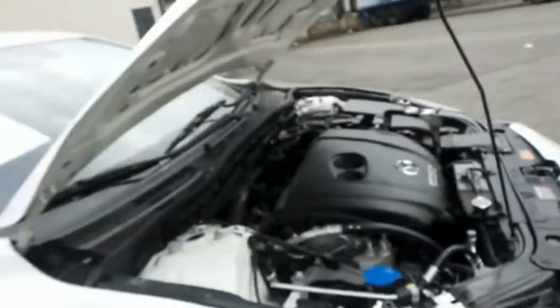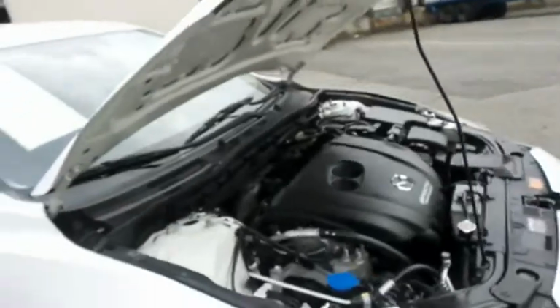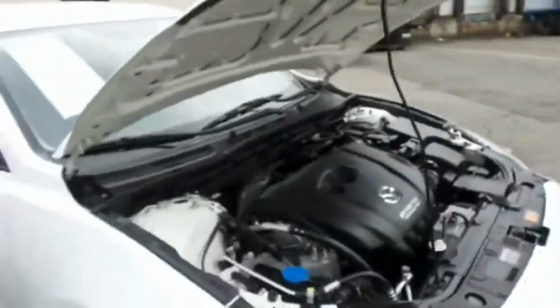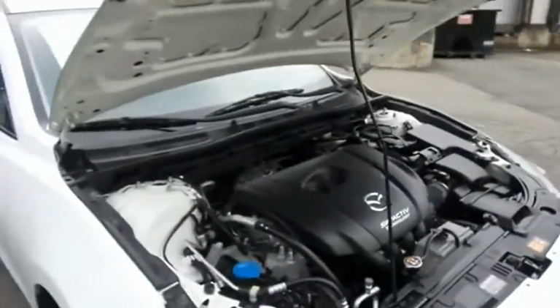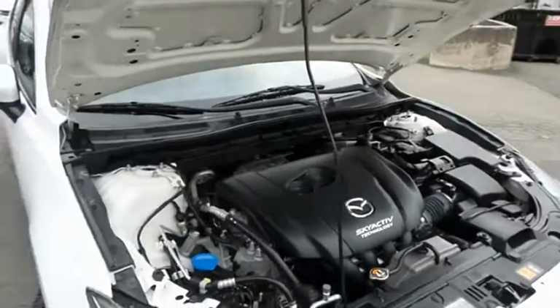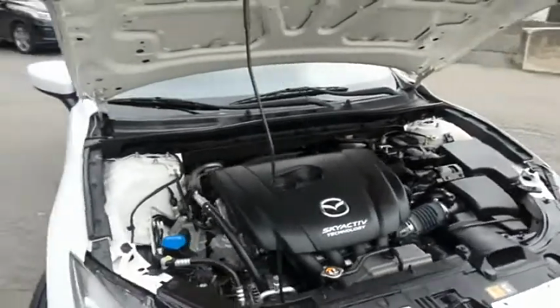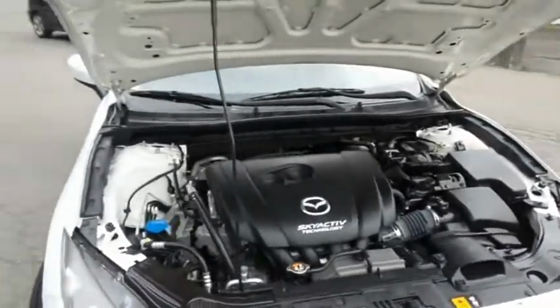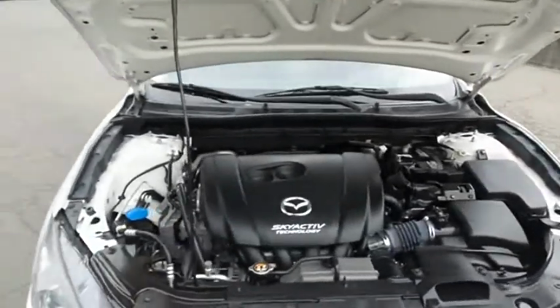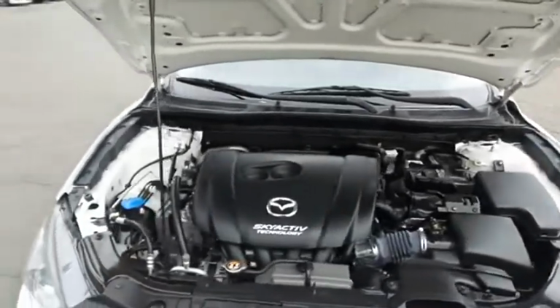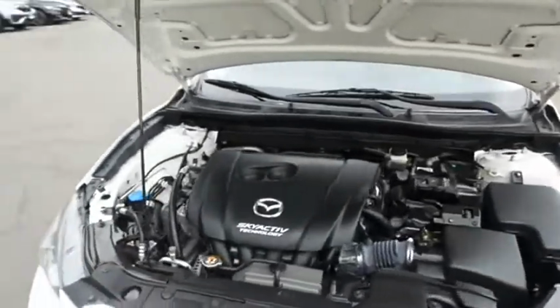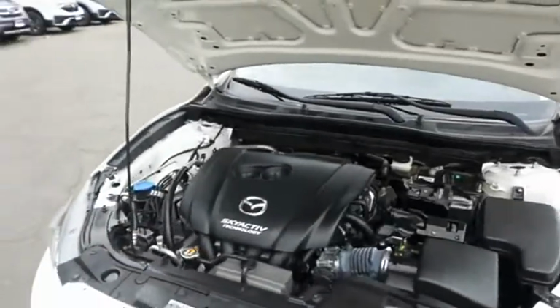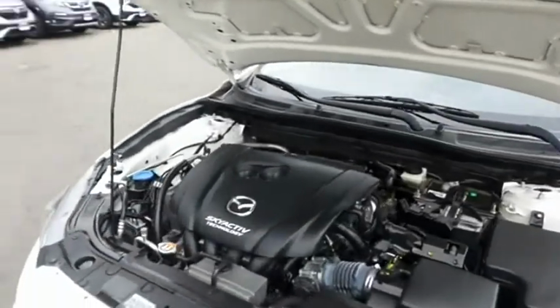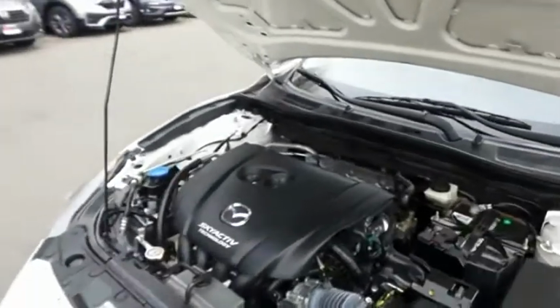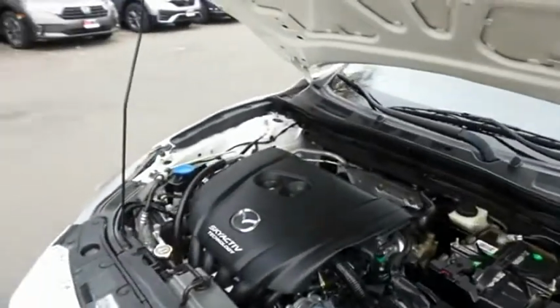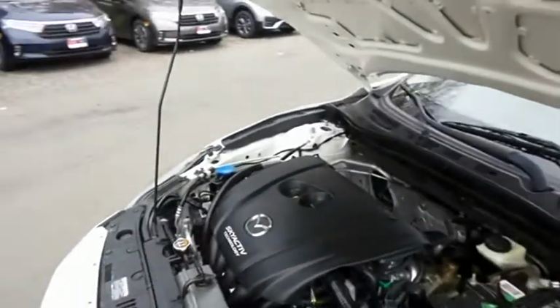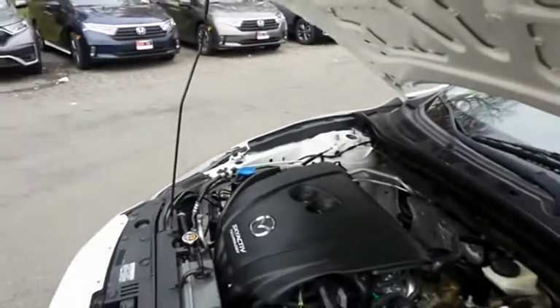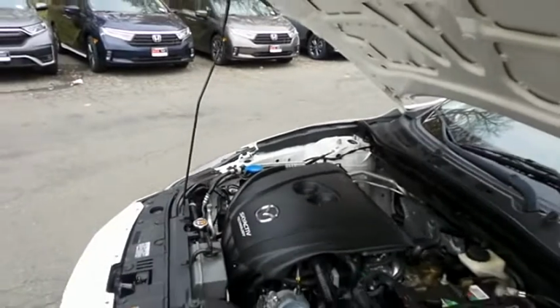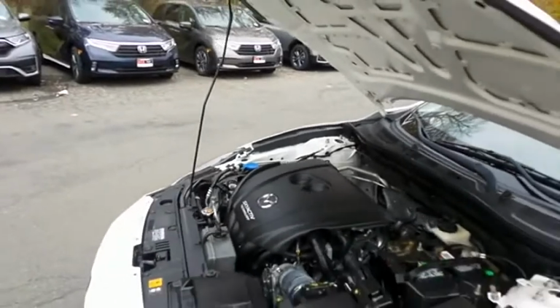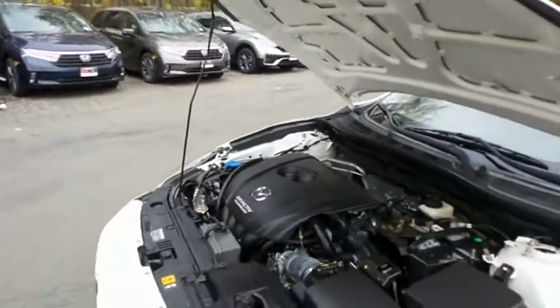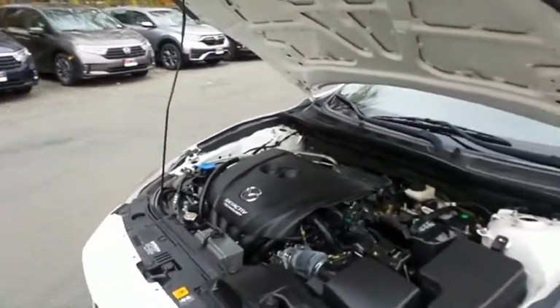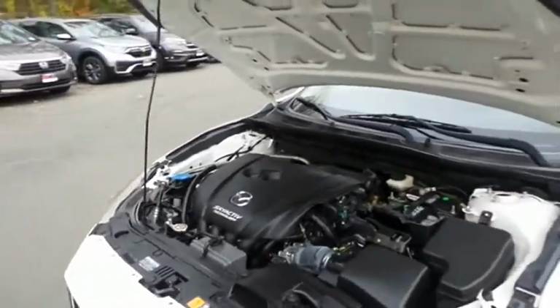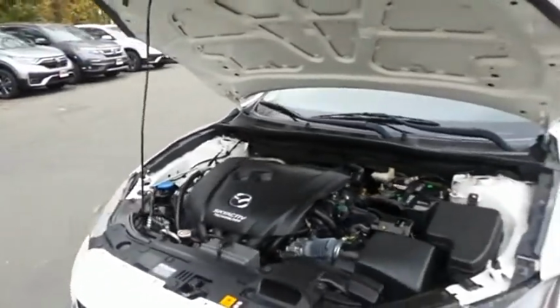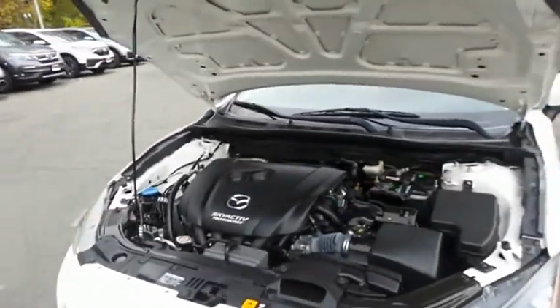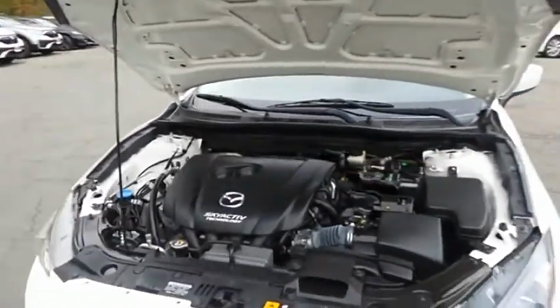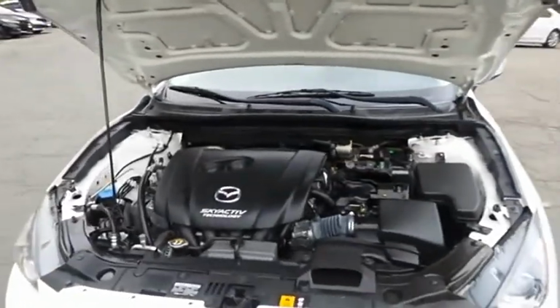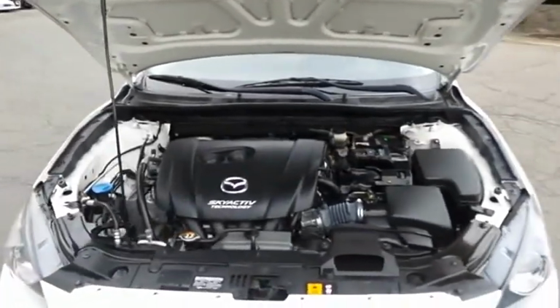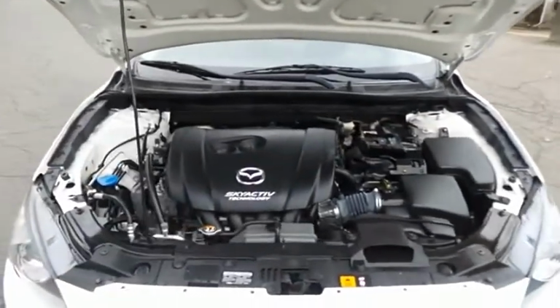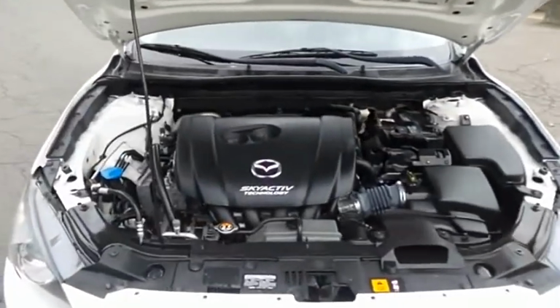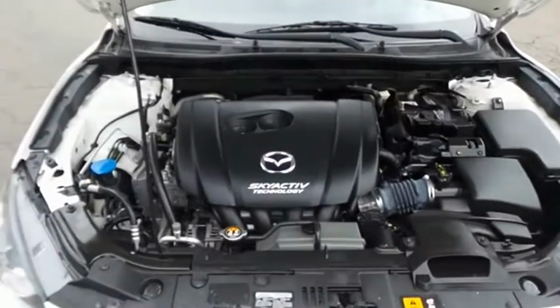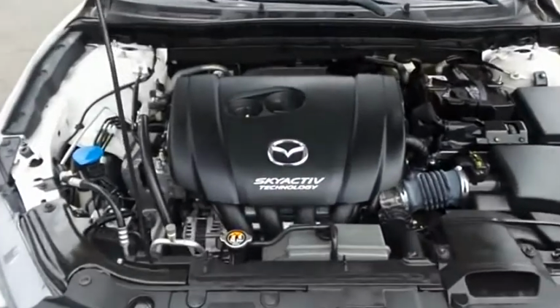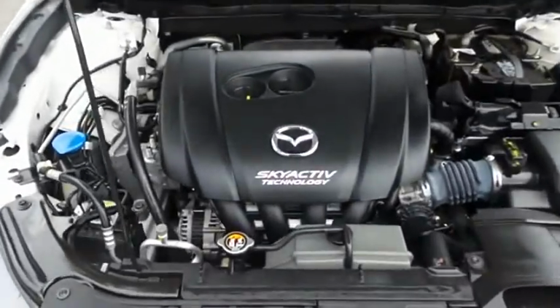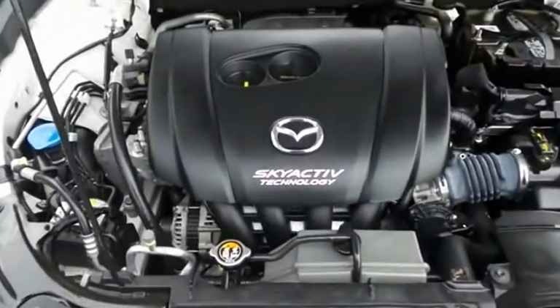The Mazda 16-valve dual overhead cam 2-liter 4-cylinder engine is spirited and fun to drive, equipped with SkyActive technology. It gets an outstanding 41 miles per gallon on the highway.